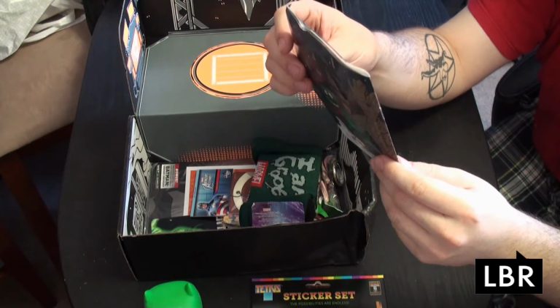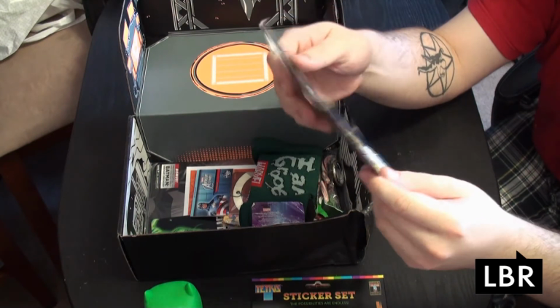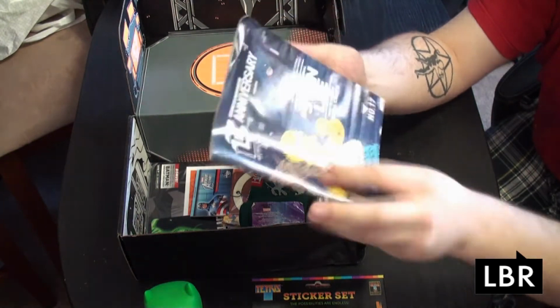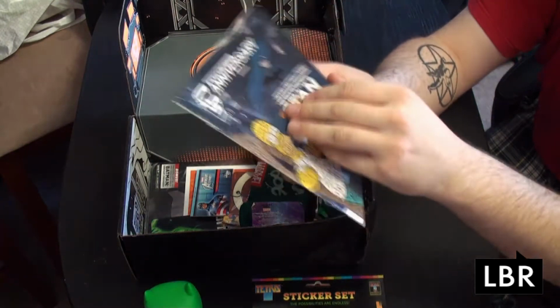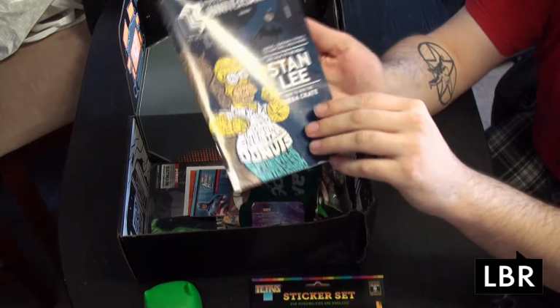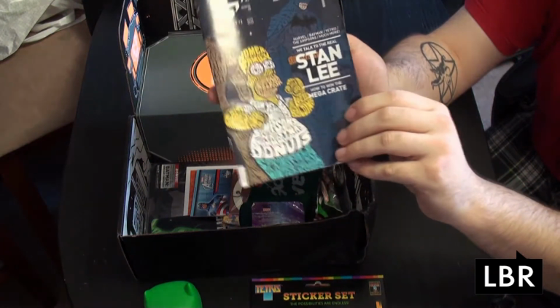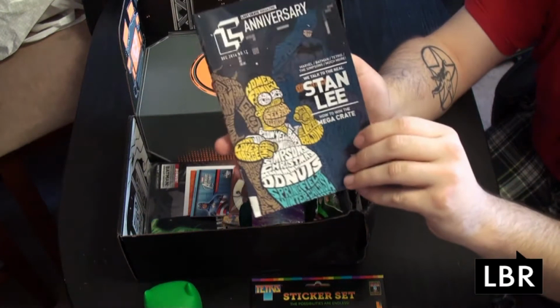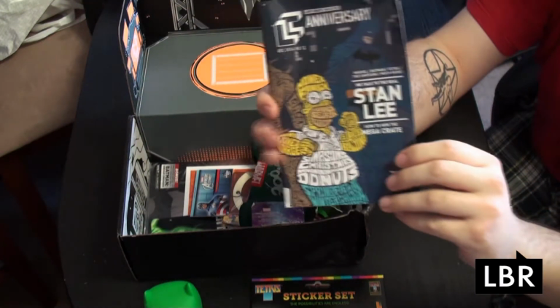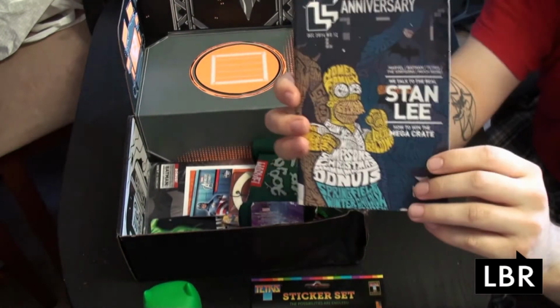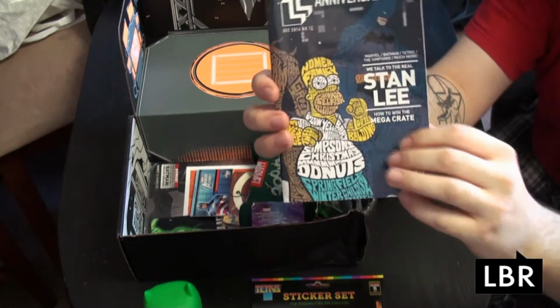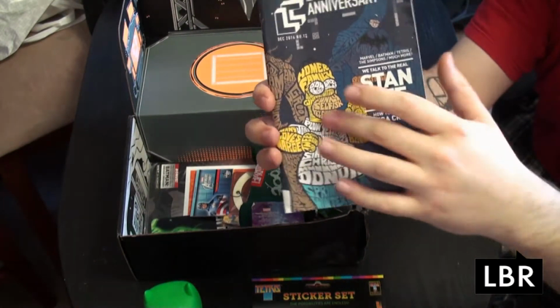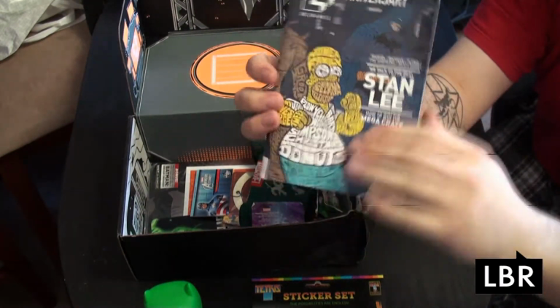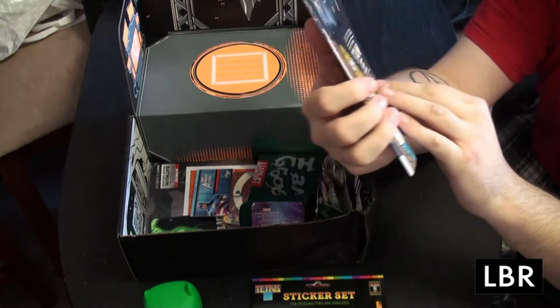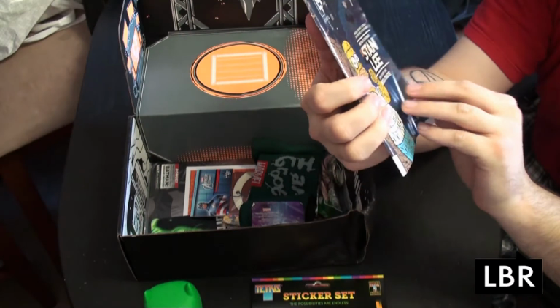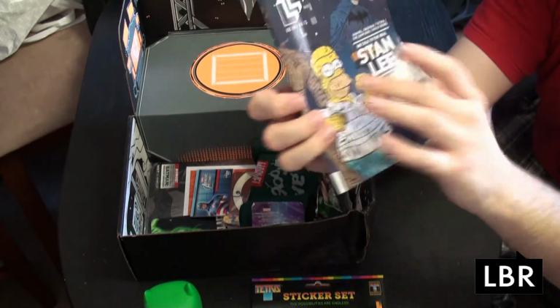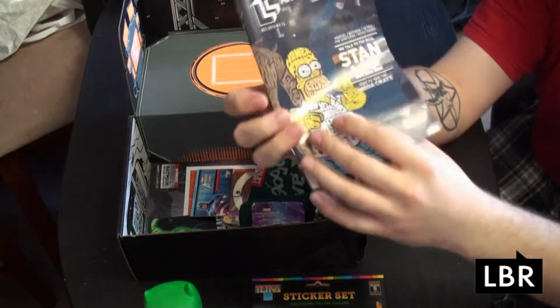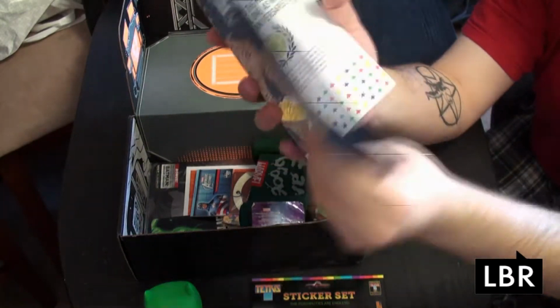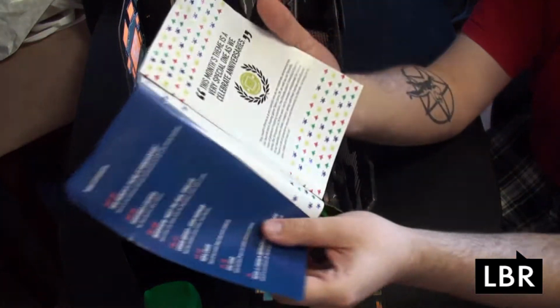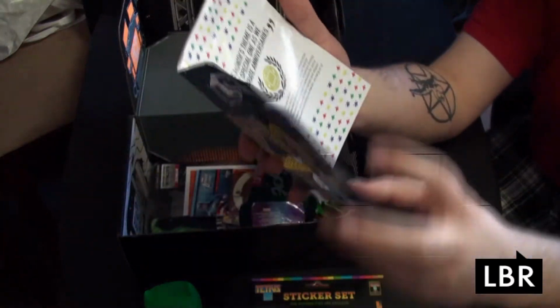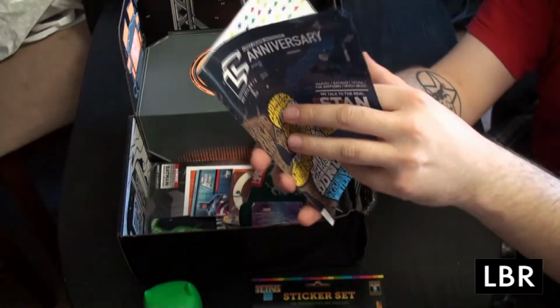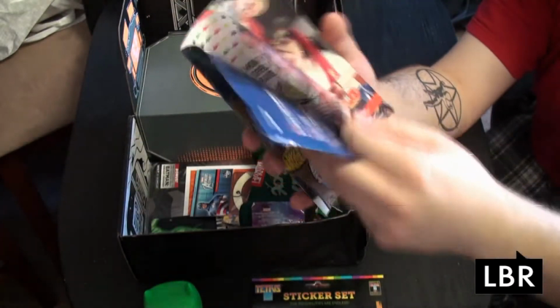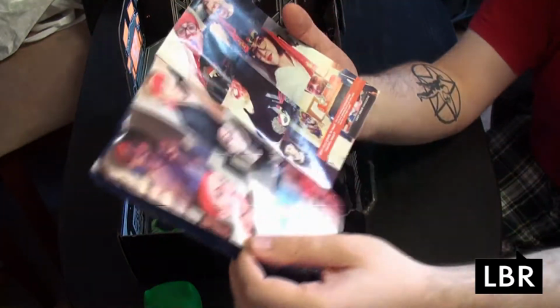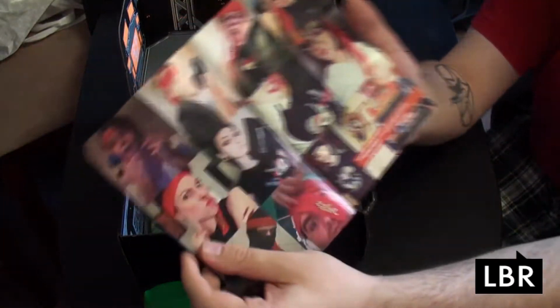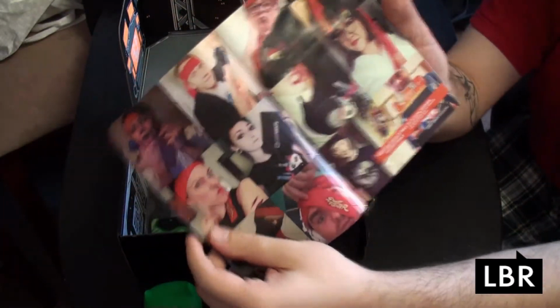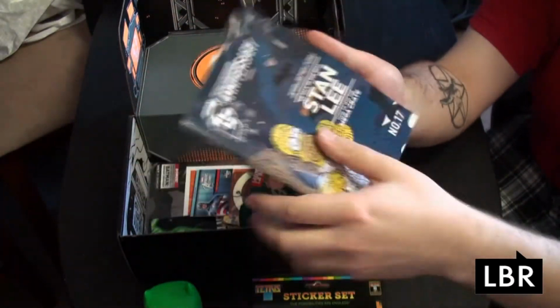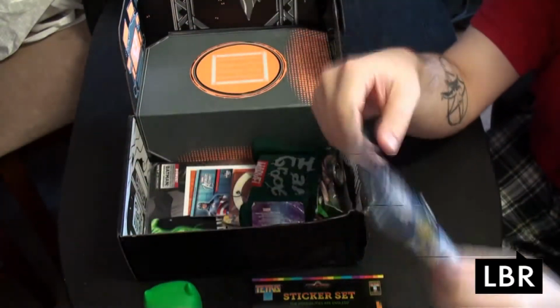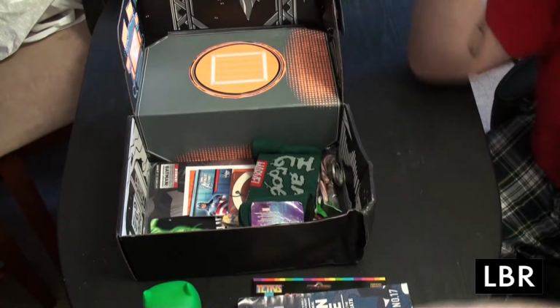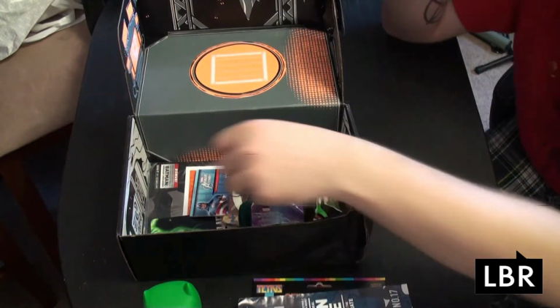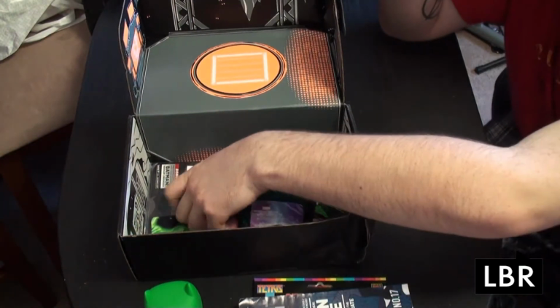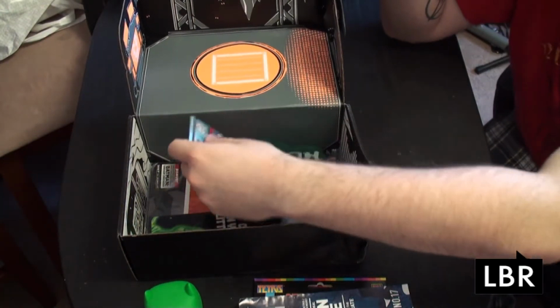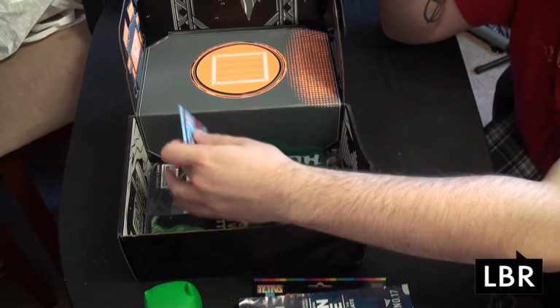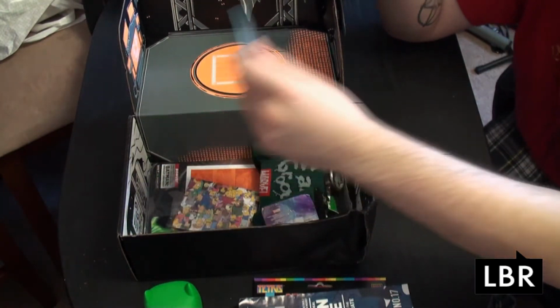We have the Loot Crate Anniversary magazine, which includes, like, the Pirate Ninja shirt — kind of a character made up of adjectives — and all kinds of fun stuff there in the magazine, if you're looking for something to read.